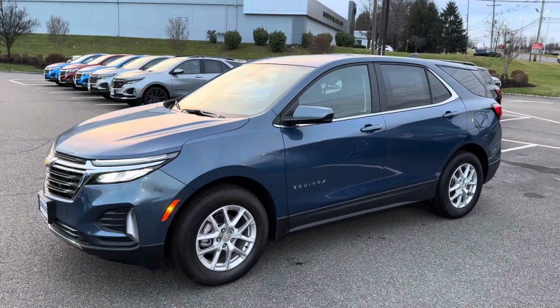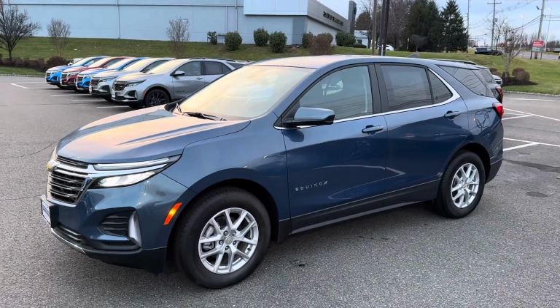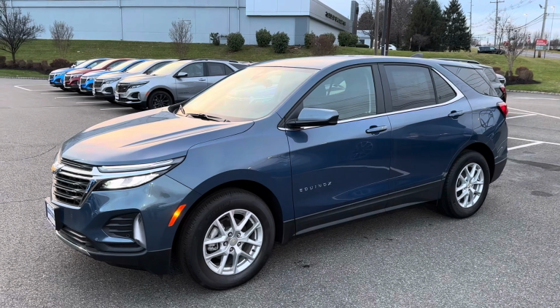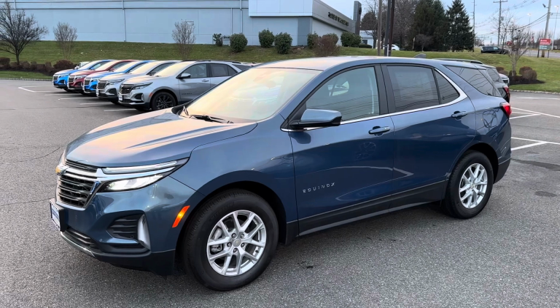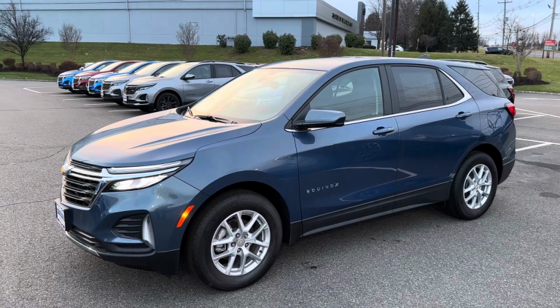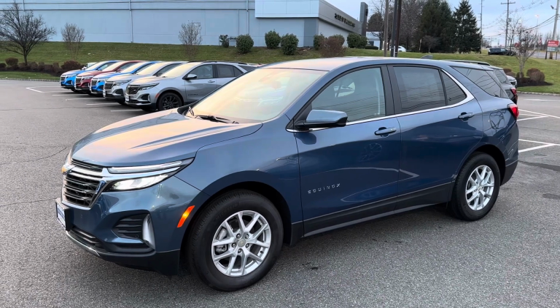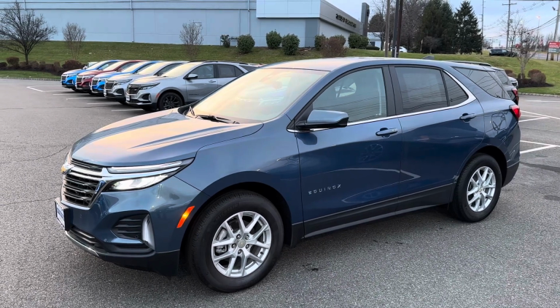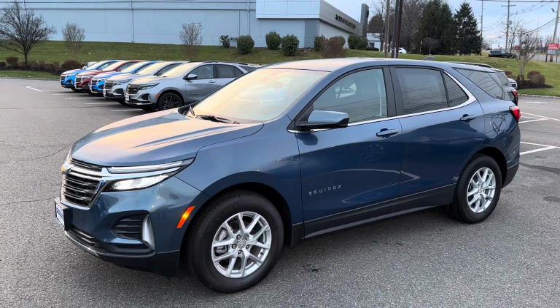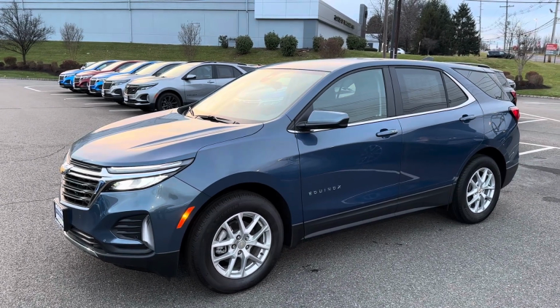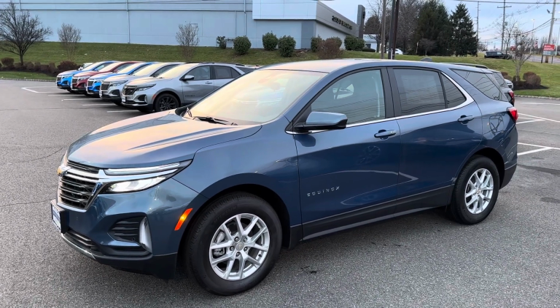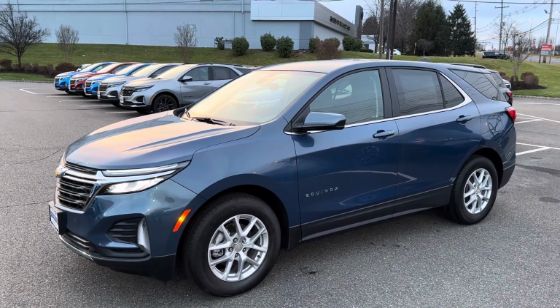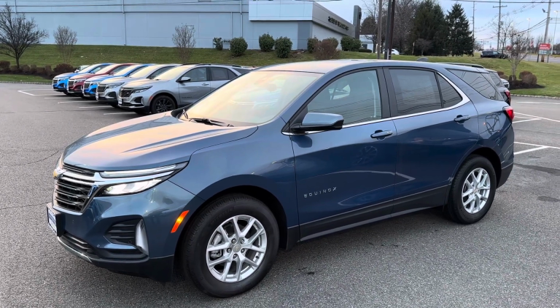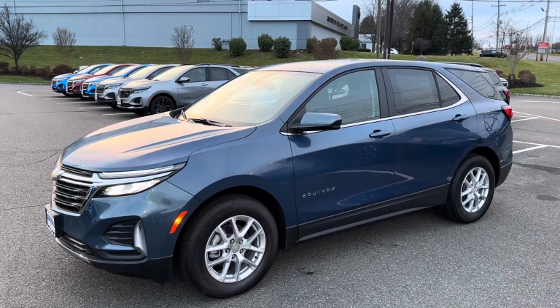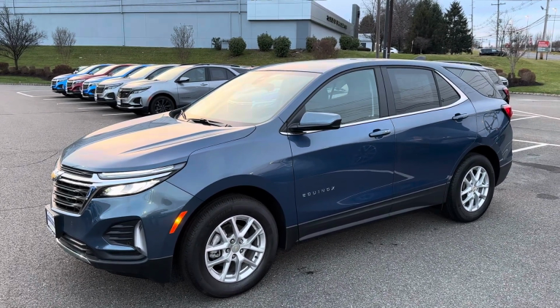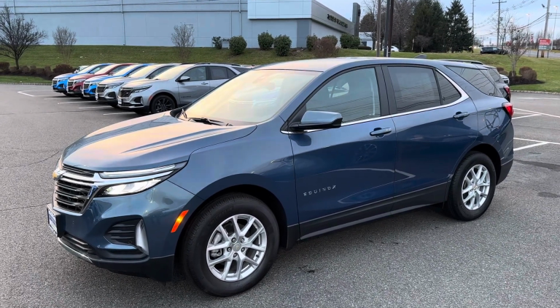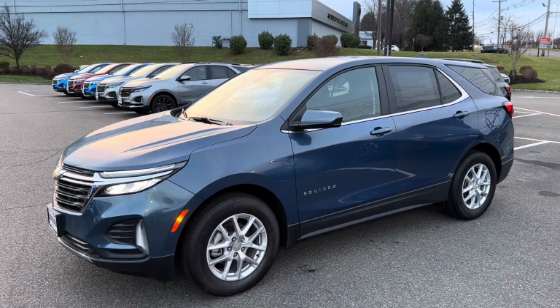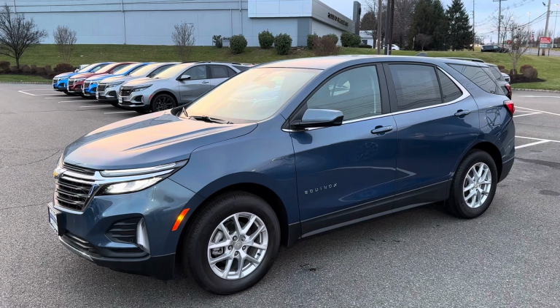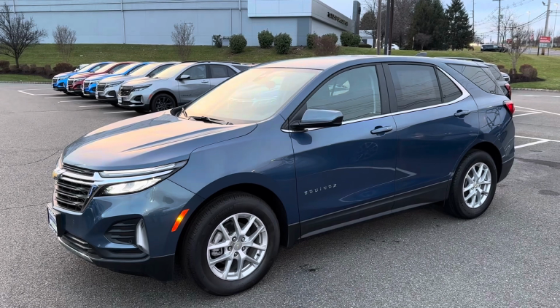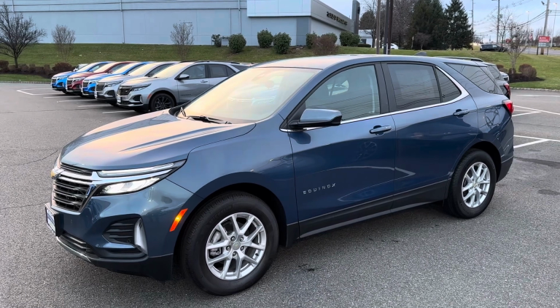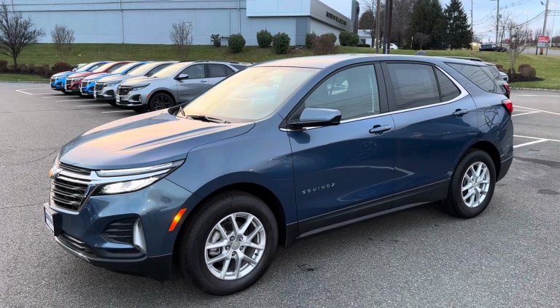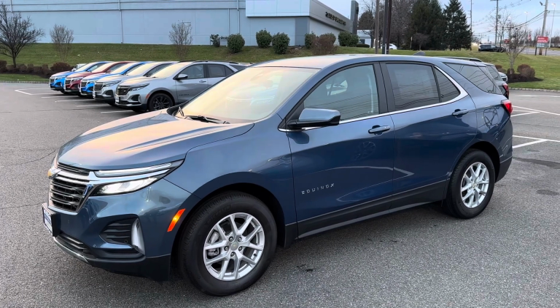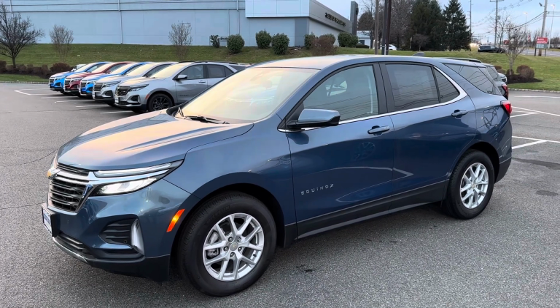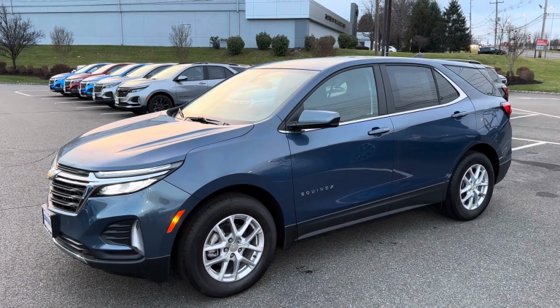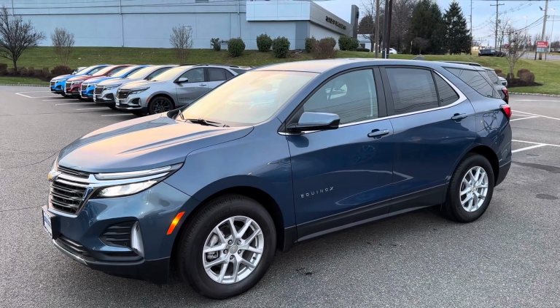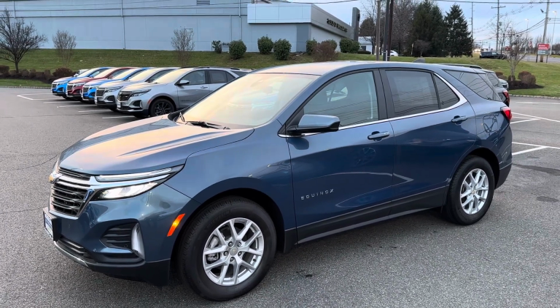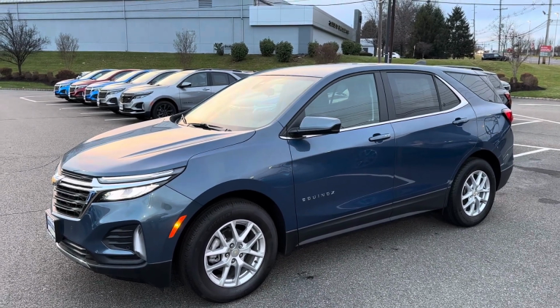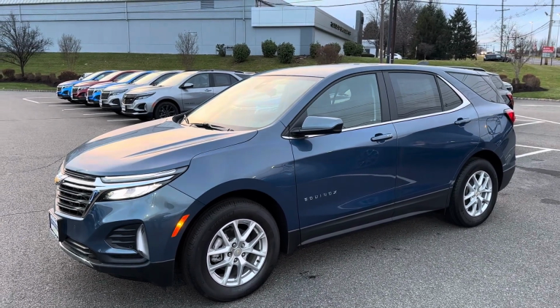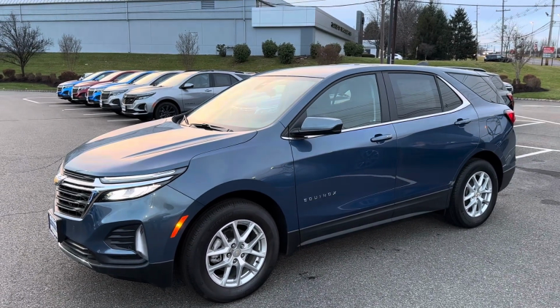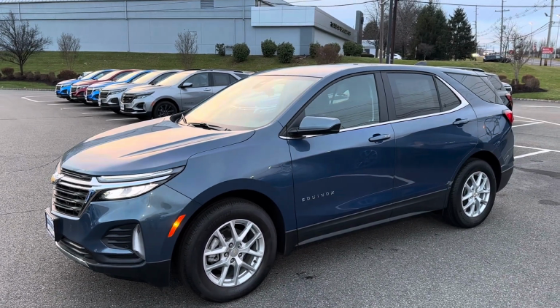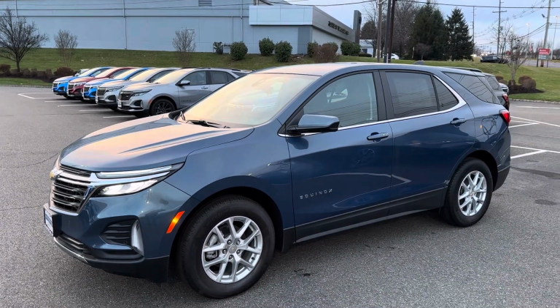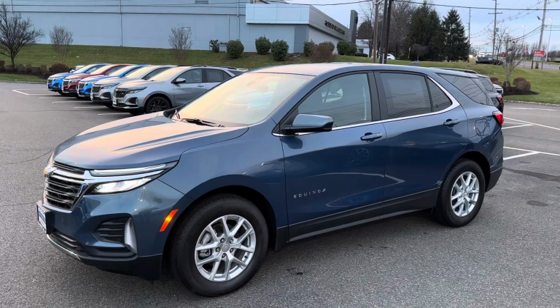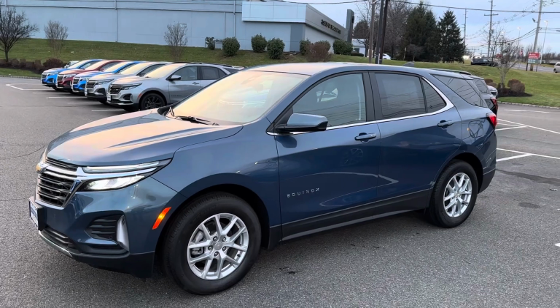Just a quick overview. I'd love to have you come down and take a test drive. Again, this is Jim Knoller, Bridgewater Chevy, 908-507-2517. Look forward to hearing from you. Have a great evening.